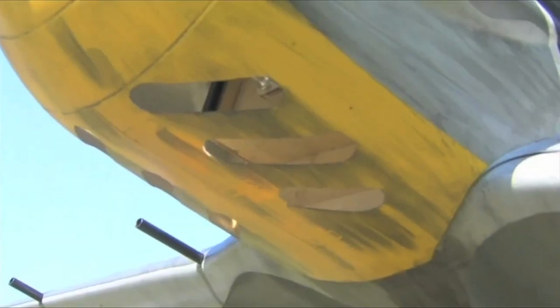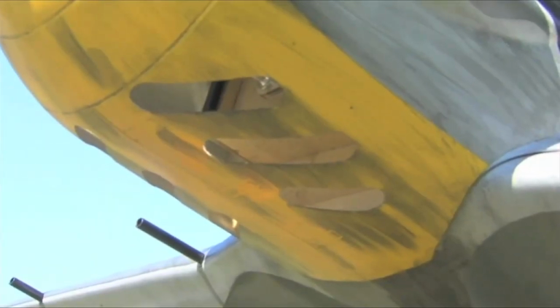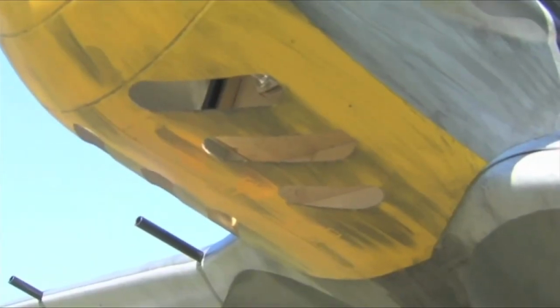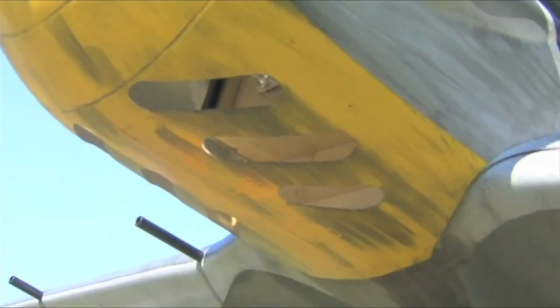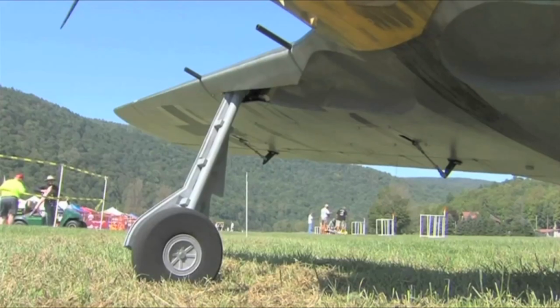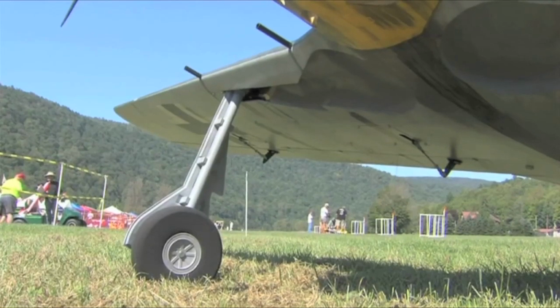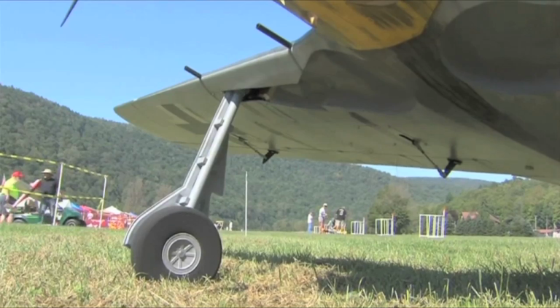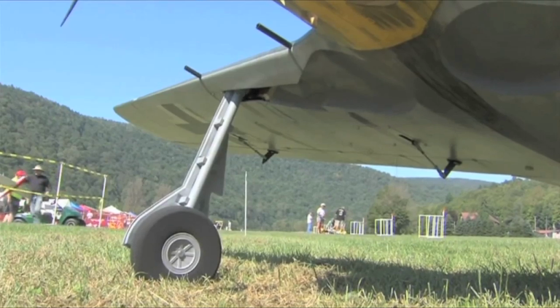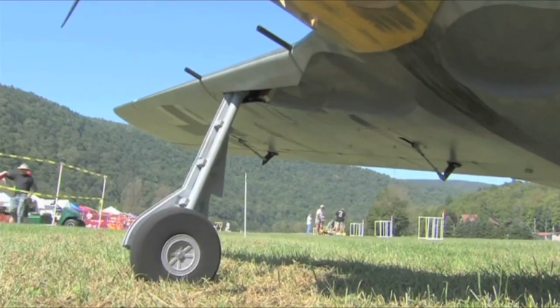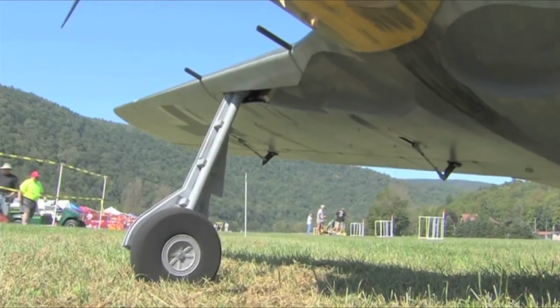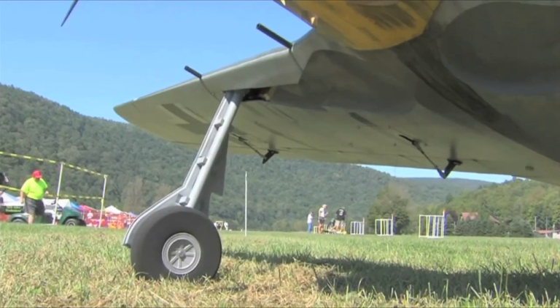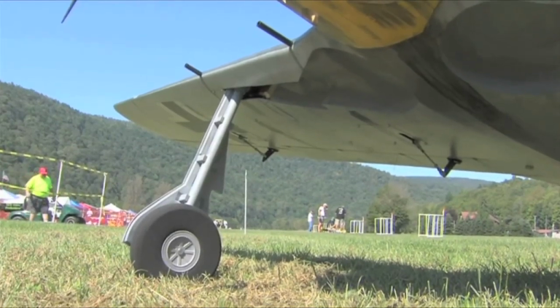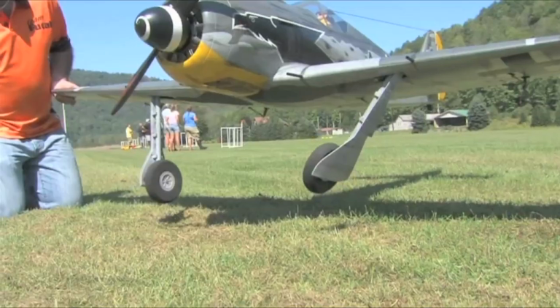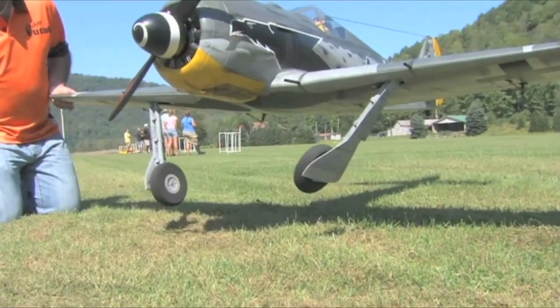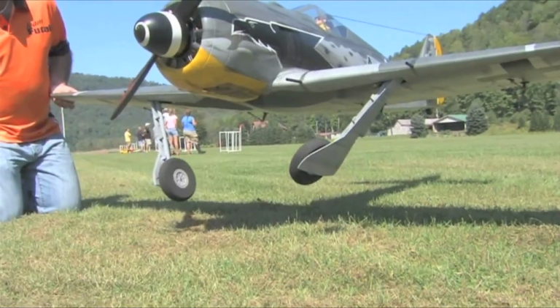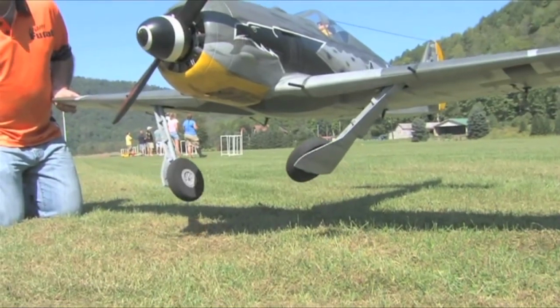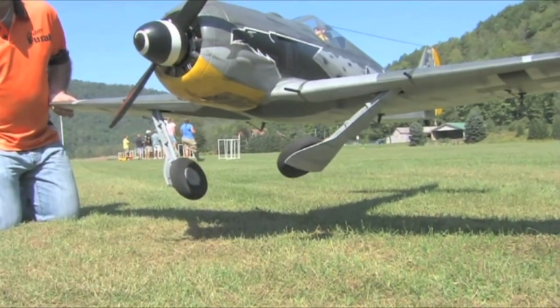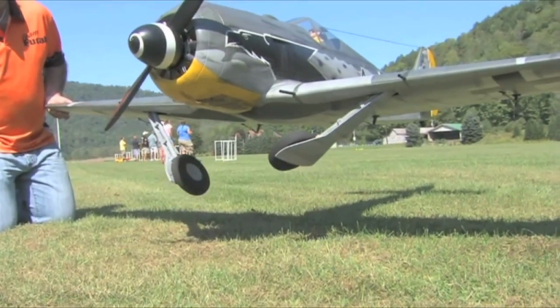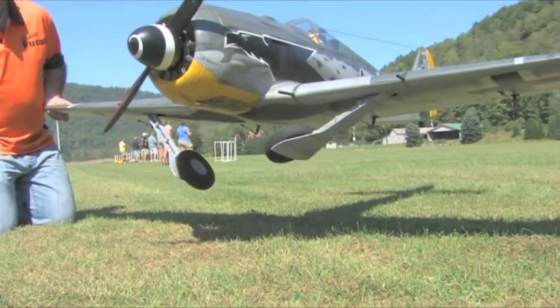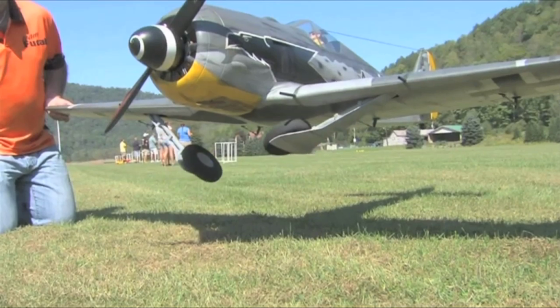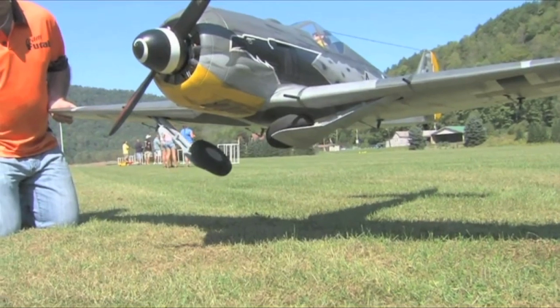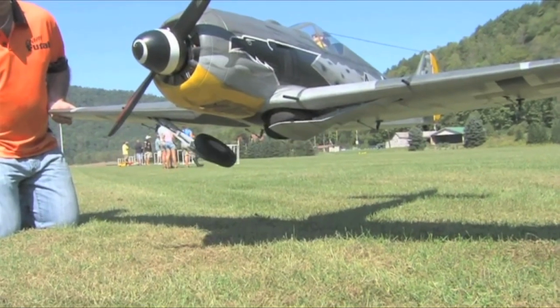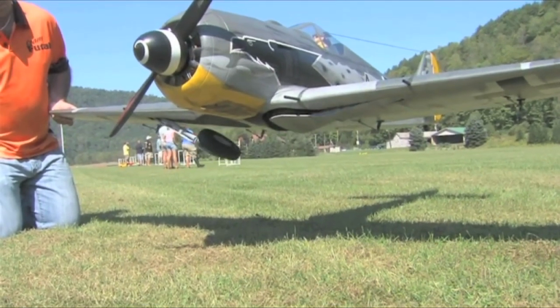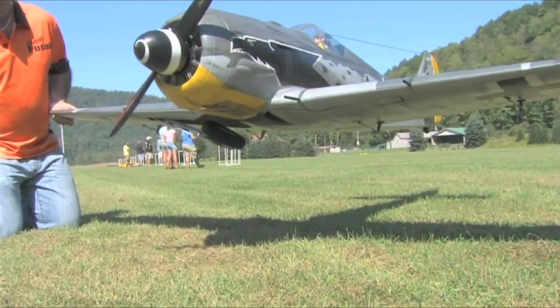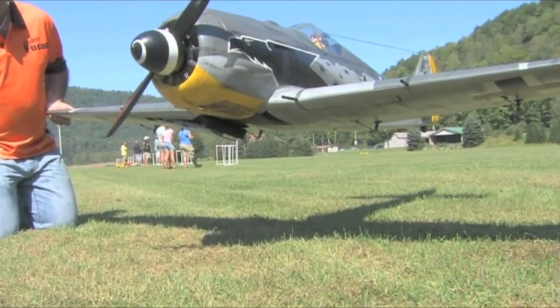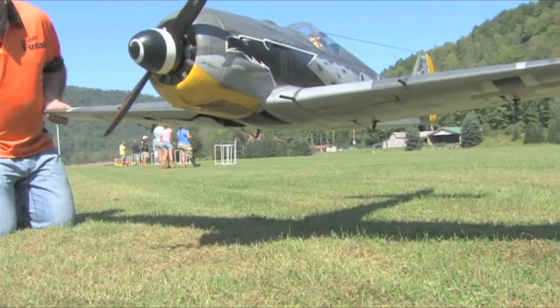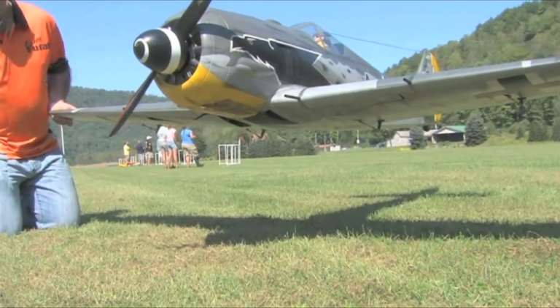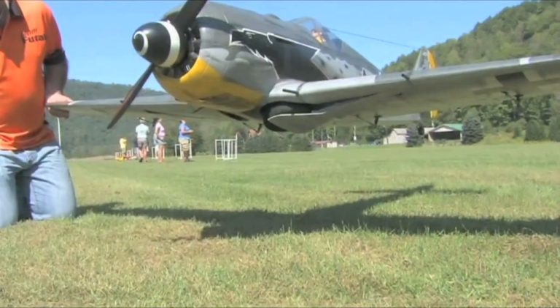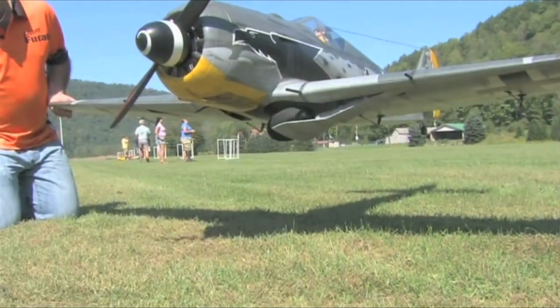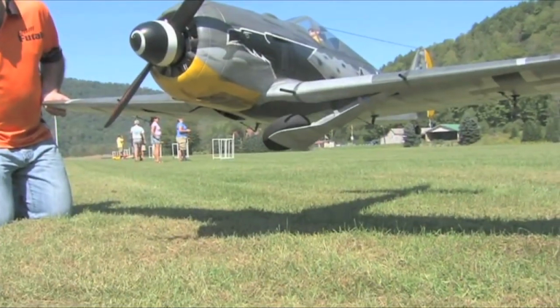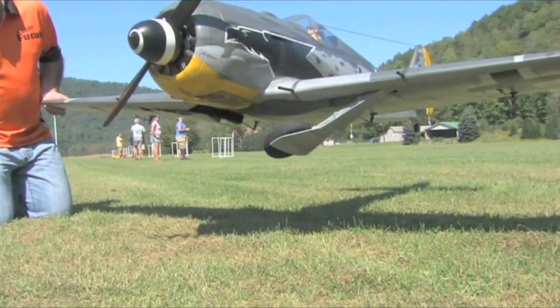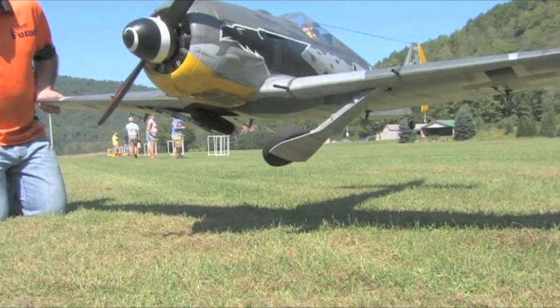We've also got in the wing the brand new Robart electric retracts, and another really cool thing about that is it's just one electronic connection — like a servo connection — no air retracts, airlines, or anything to worry about. They've been holding up great.